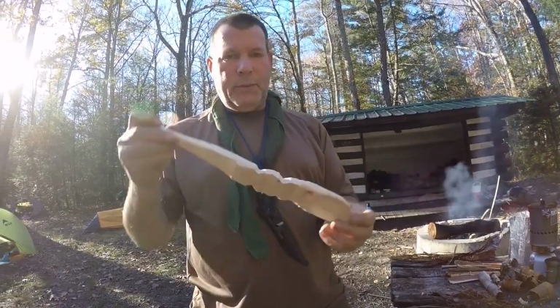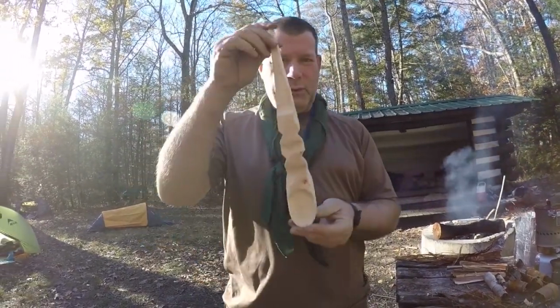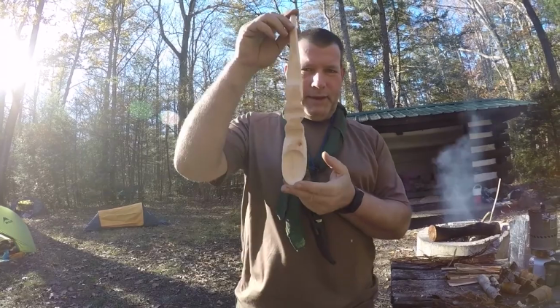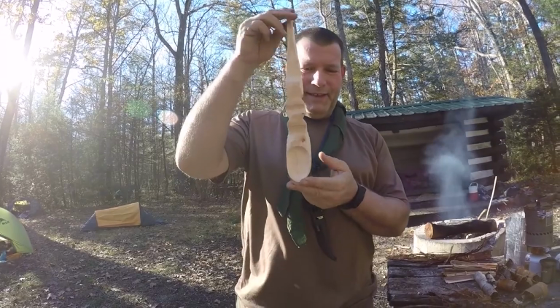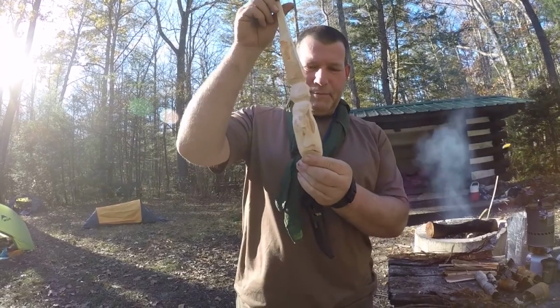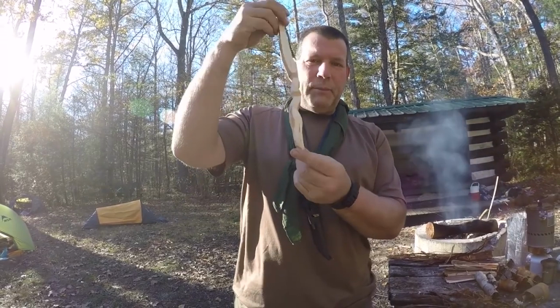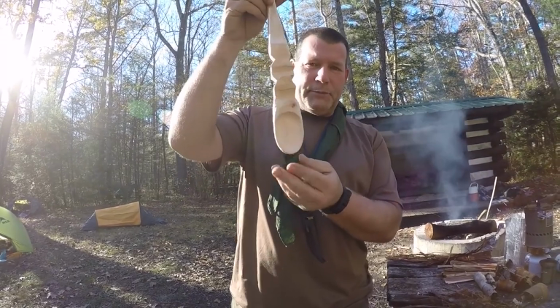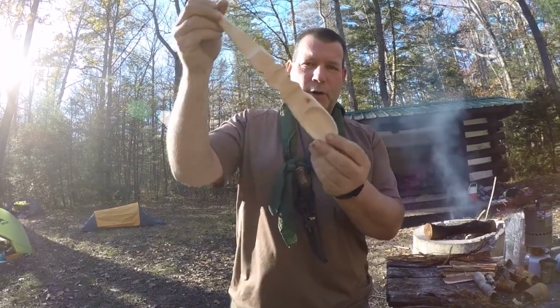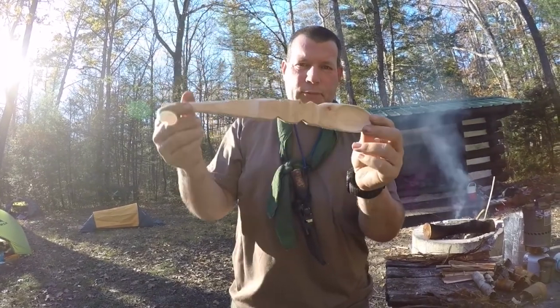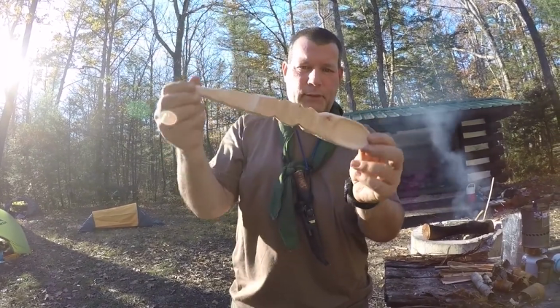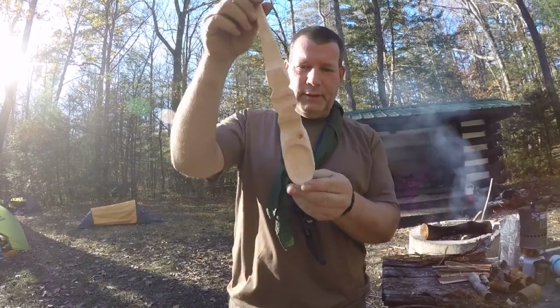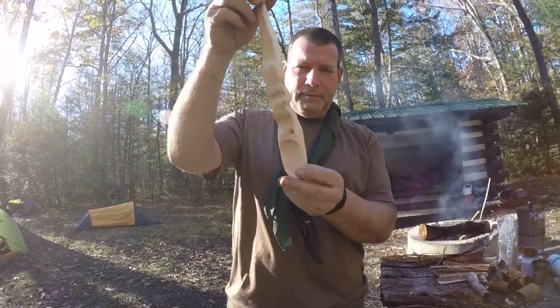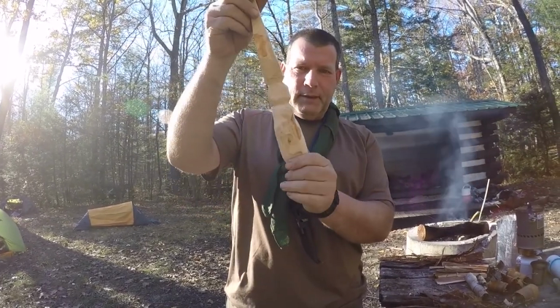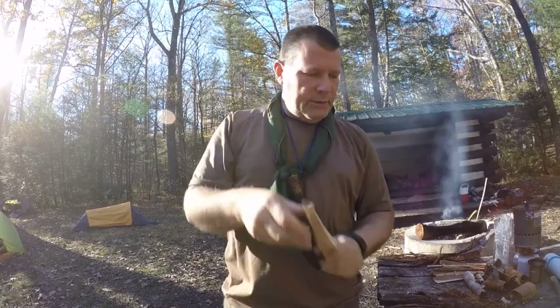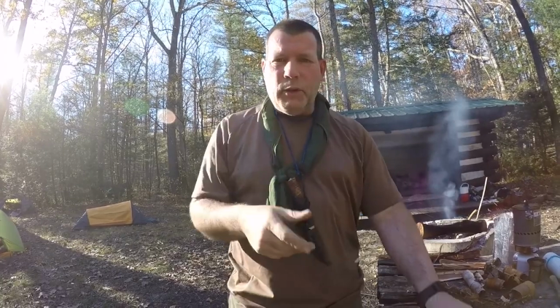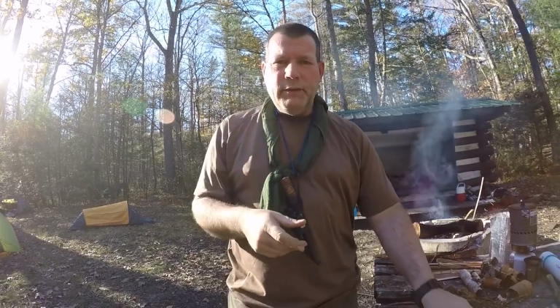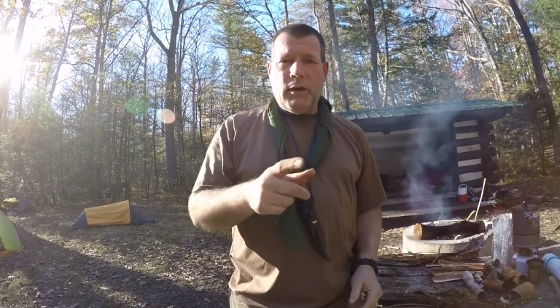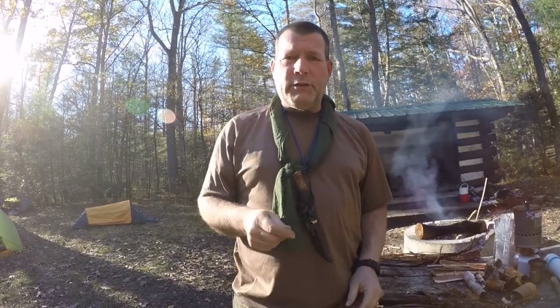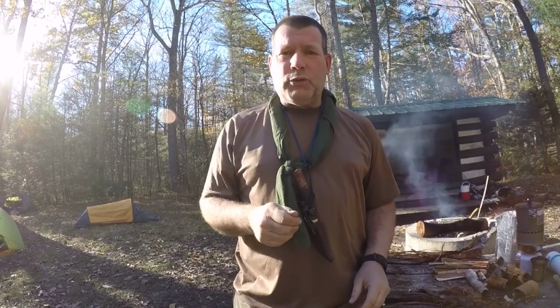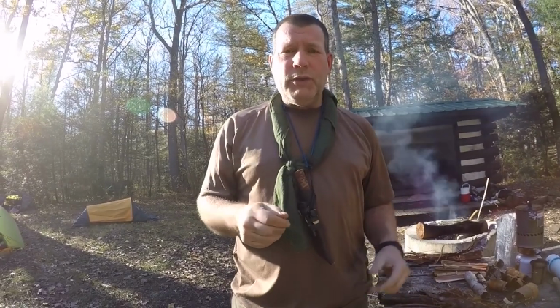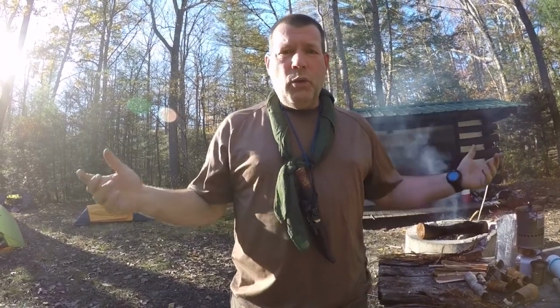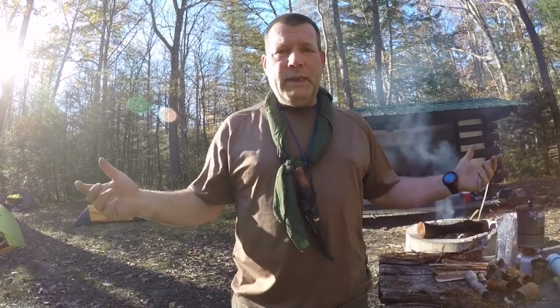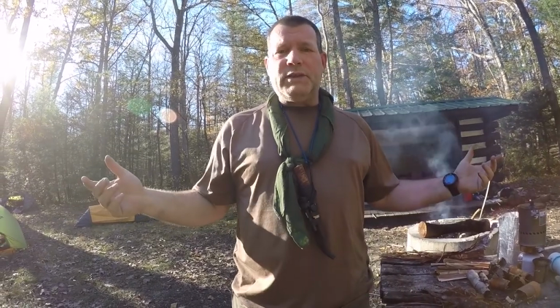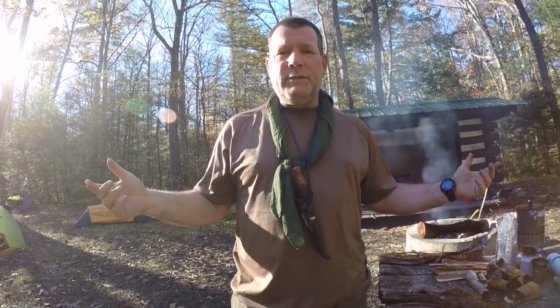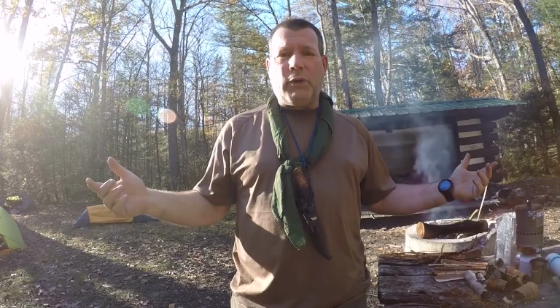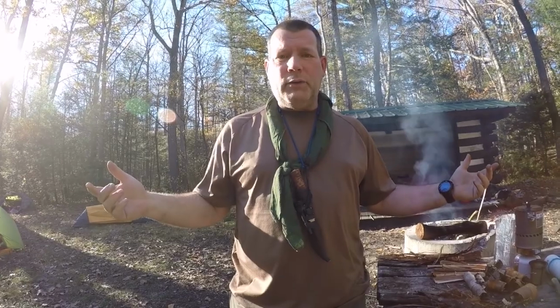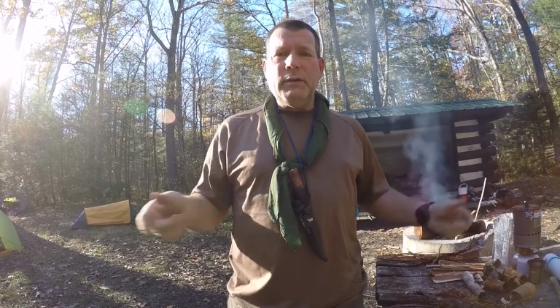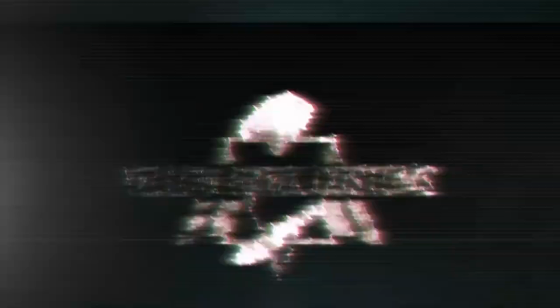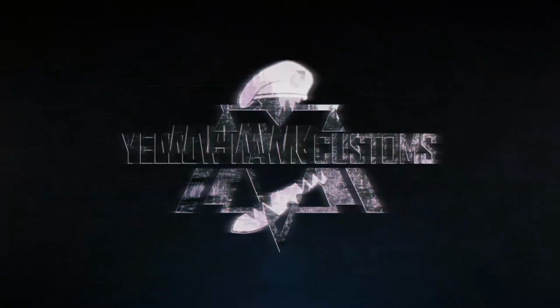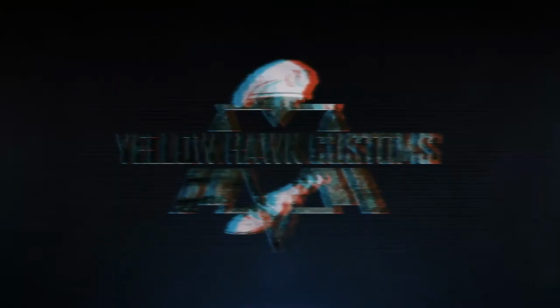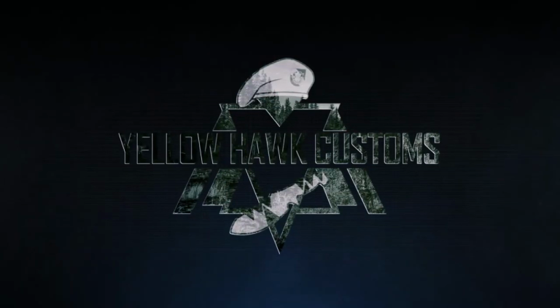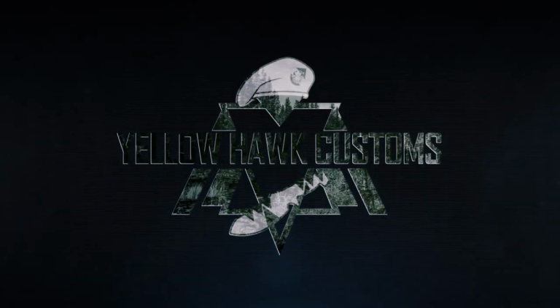Here's a cool spoon I've been working on — I'm not much of a spoon carver but it's working out. This is Doug Wilson, Yellowhawk Custom Outdoors, at the 2016 Fall Rendezvous. See you on the next video, thank you.